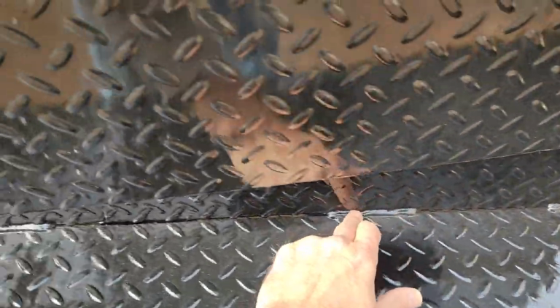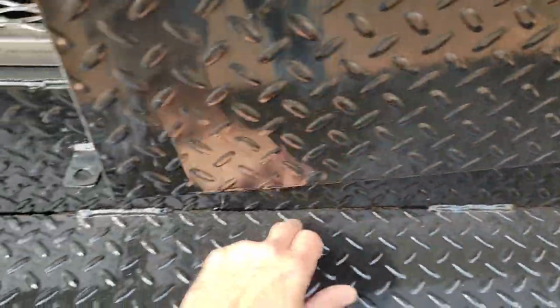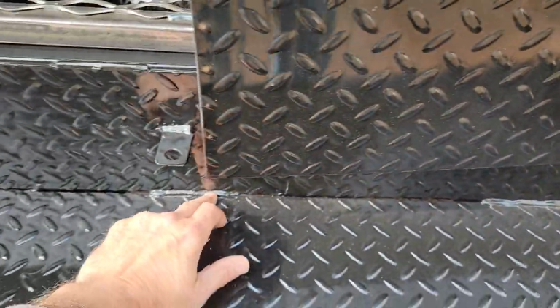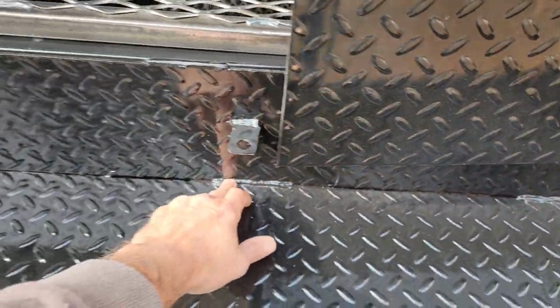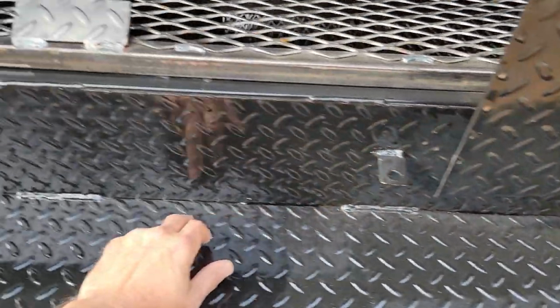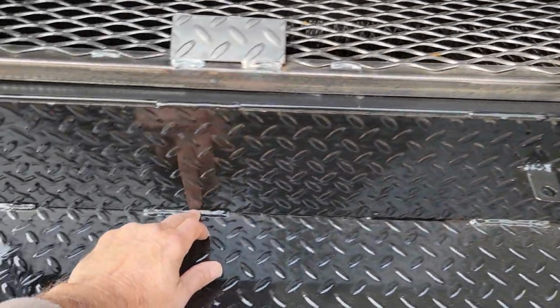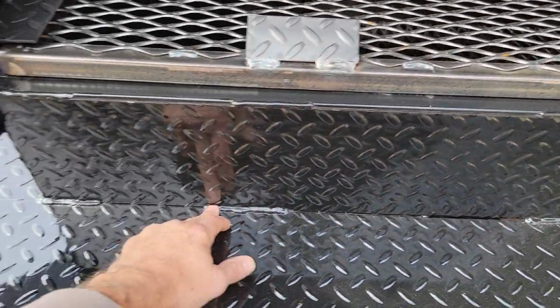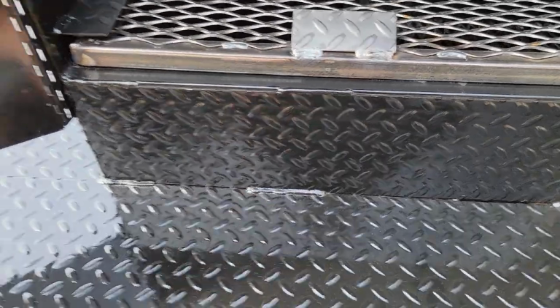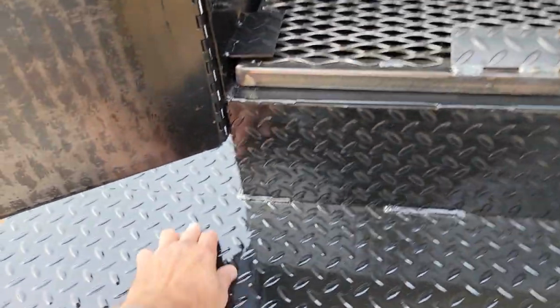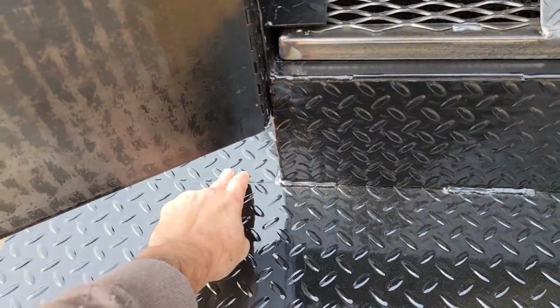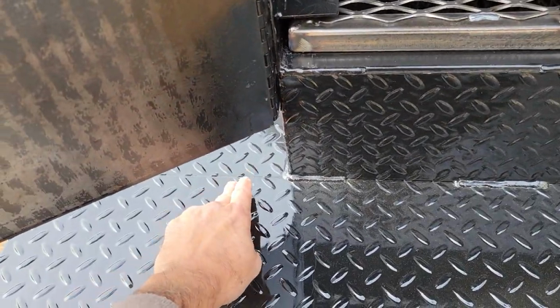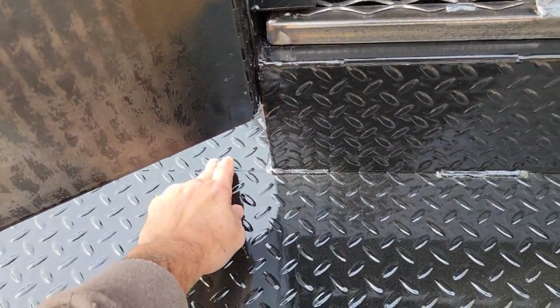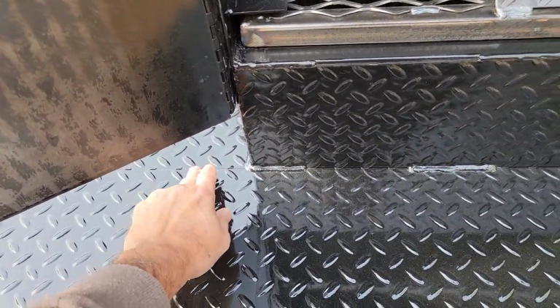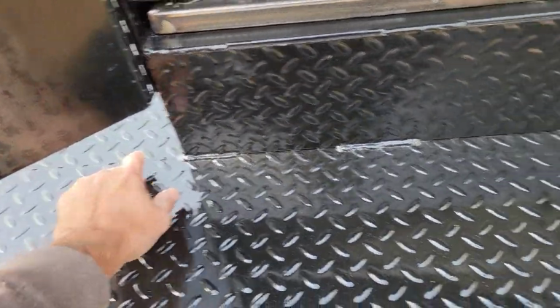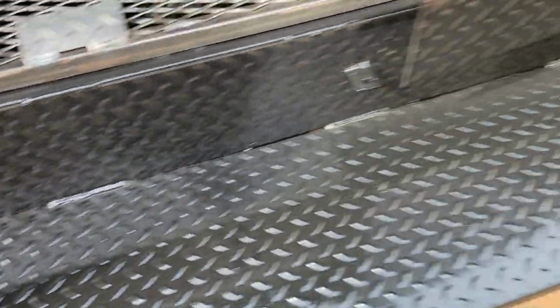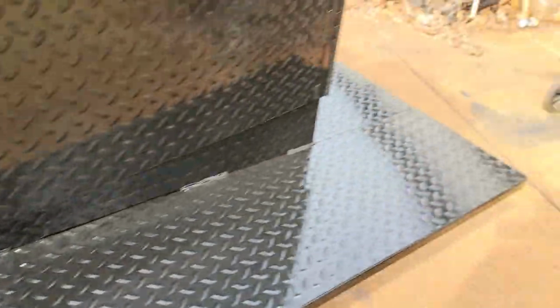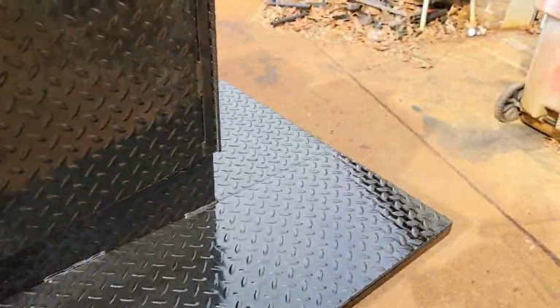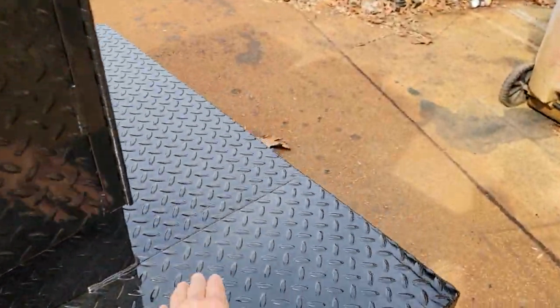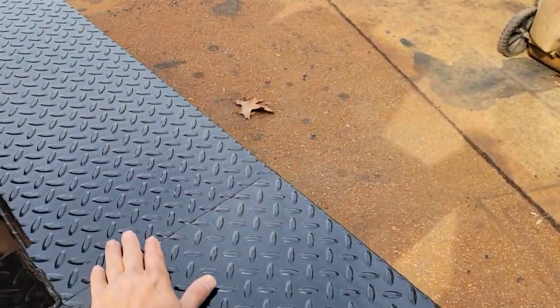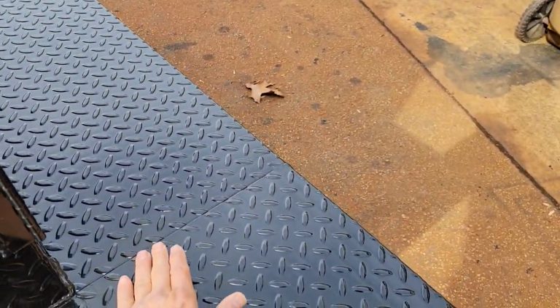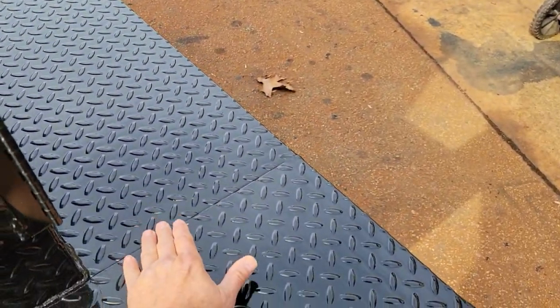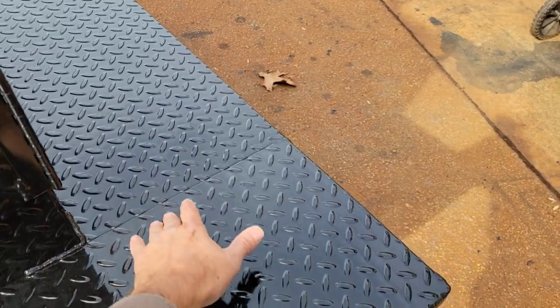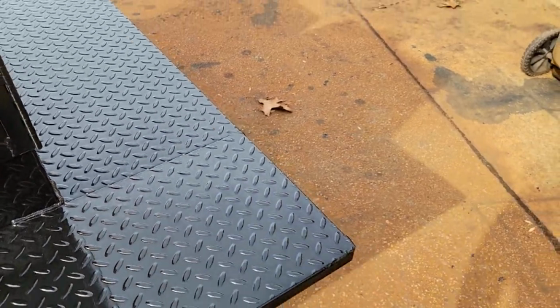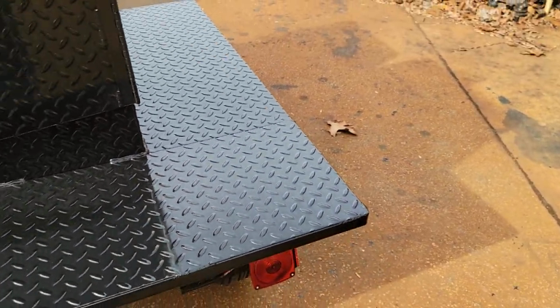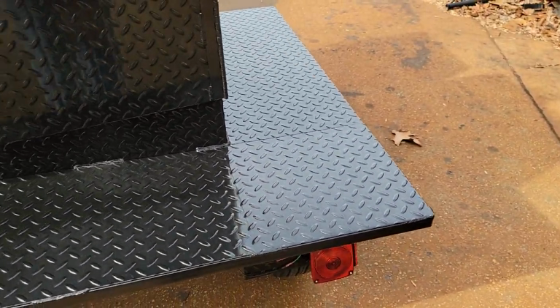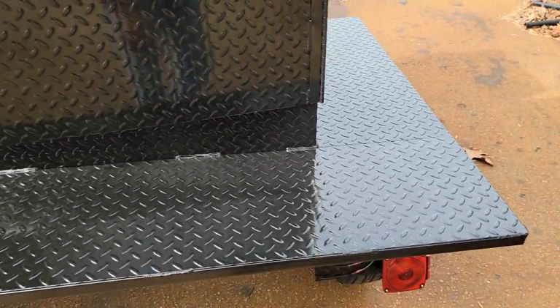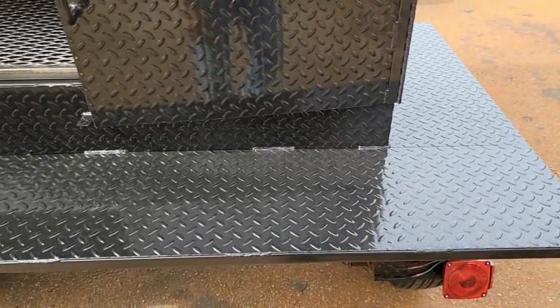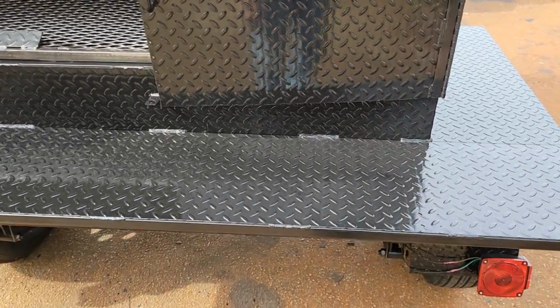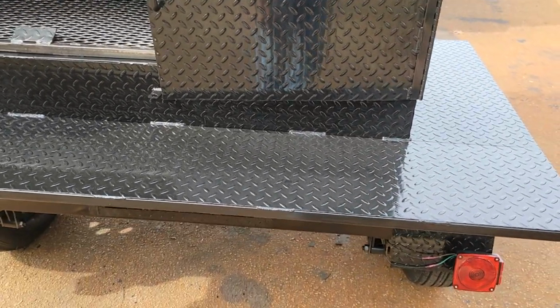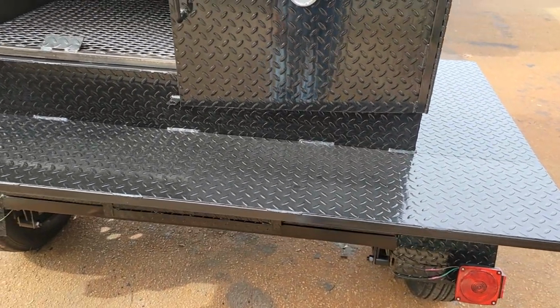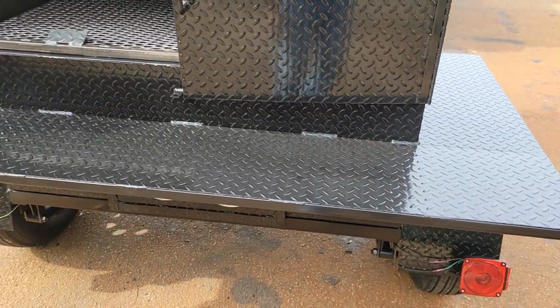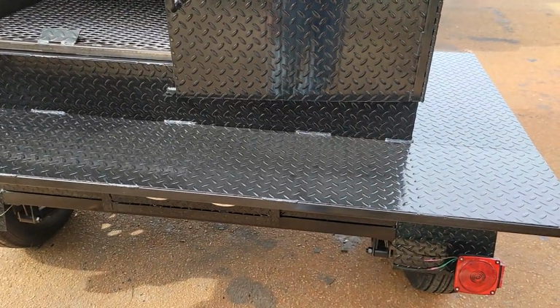Look at the welds. Look at the fit. It's not apples to apples — we're apples, everybody else is oranges.